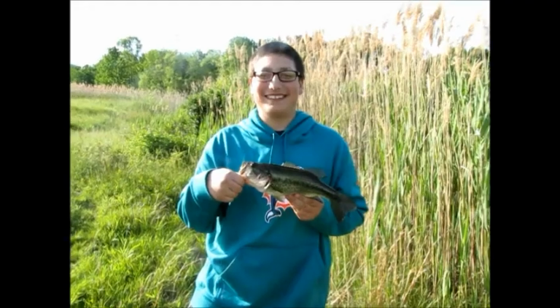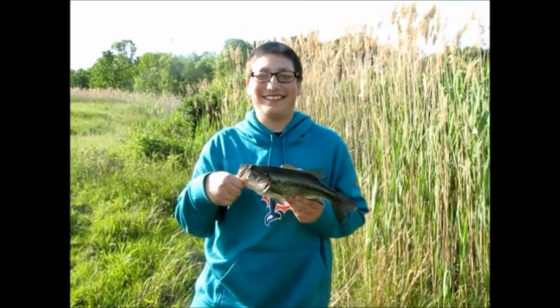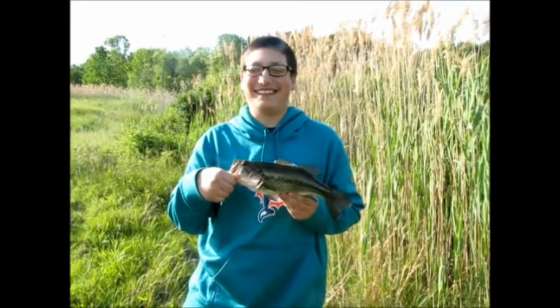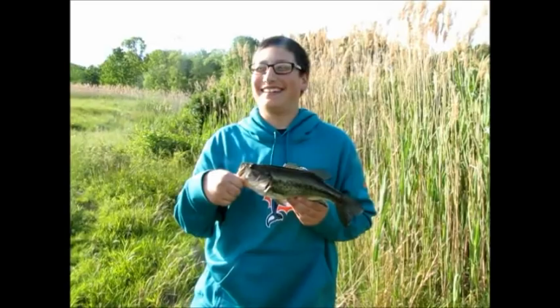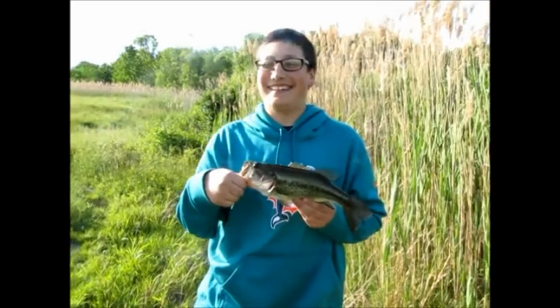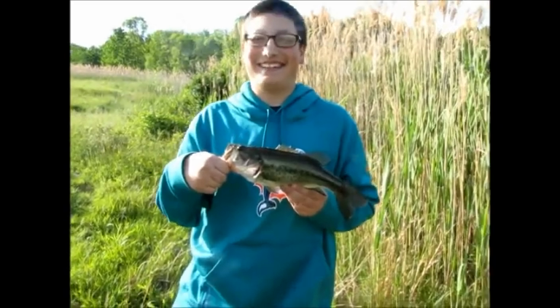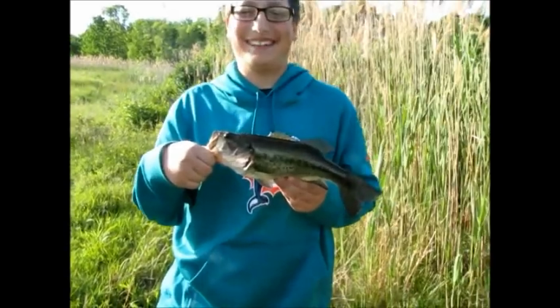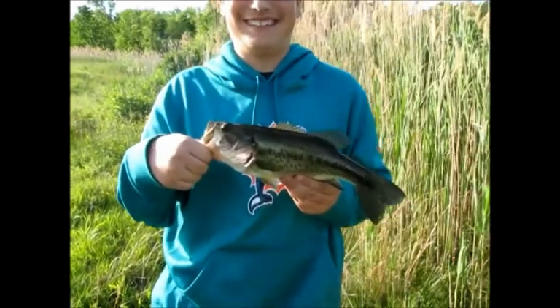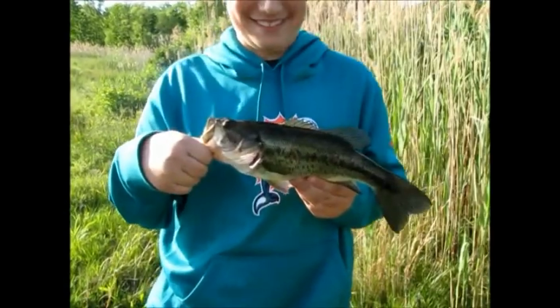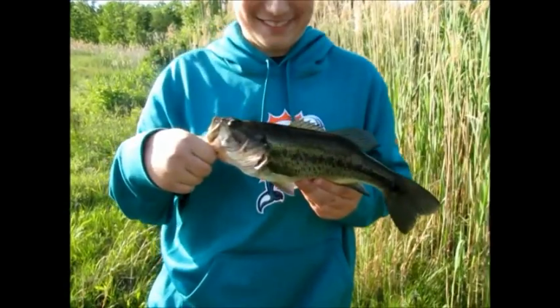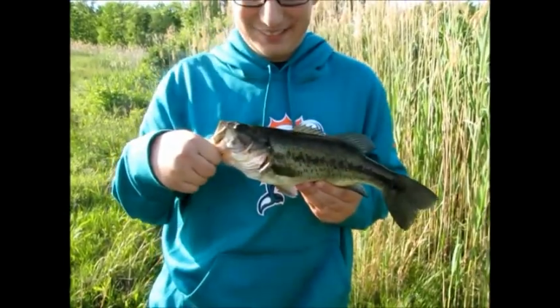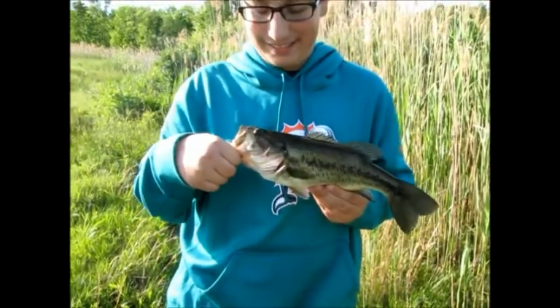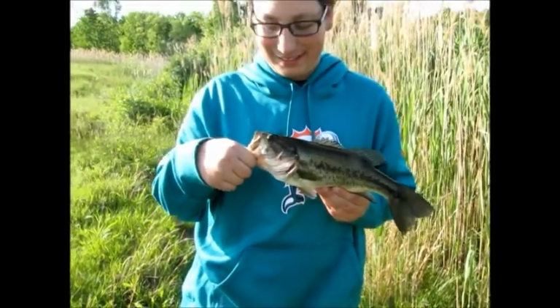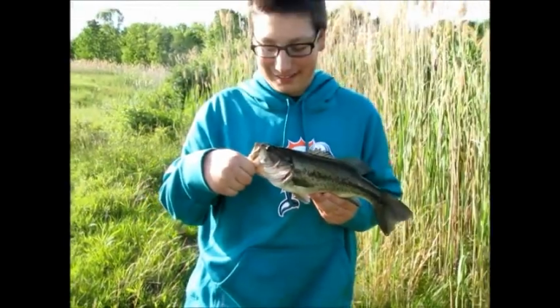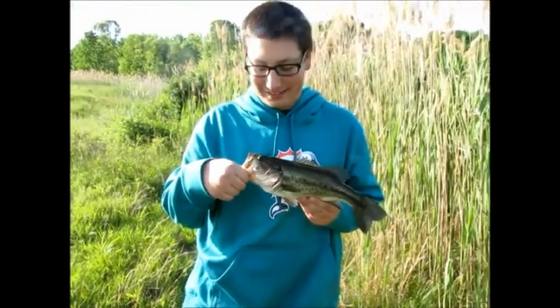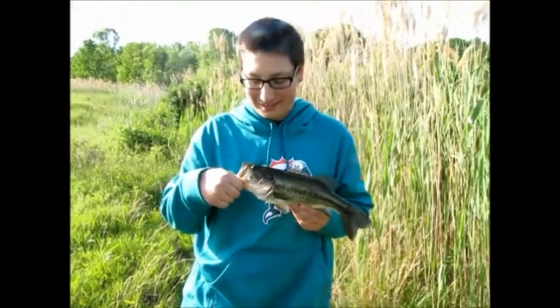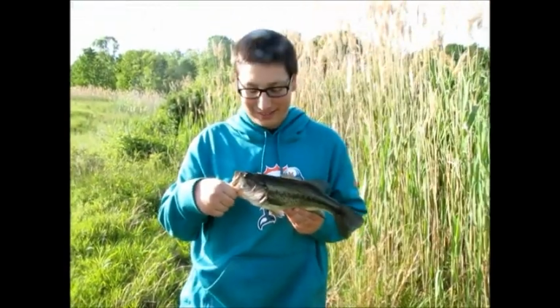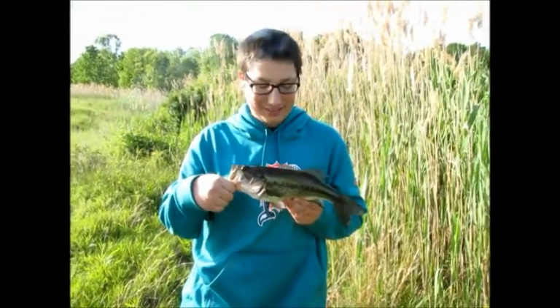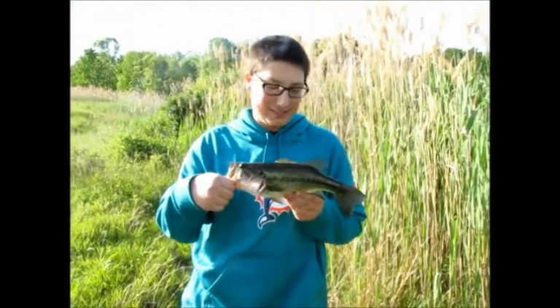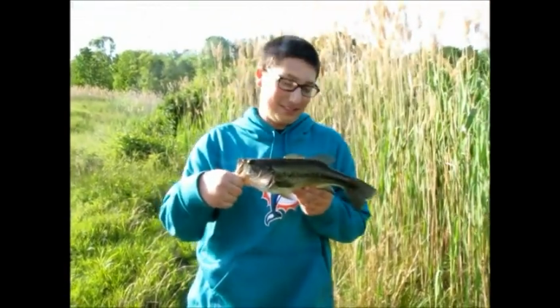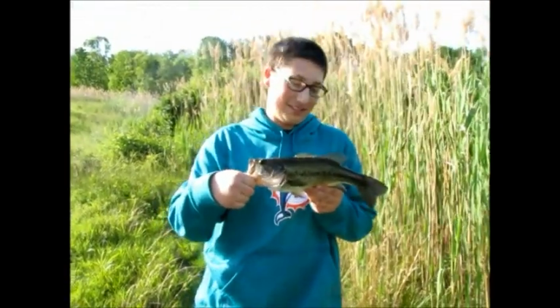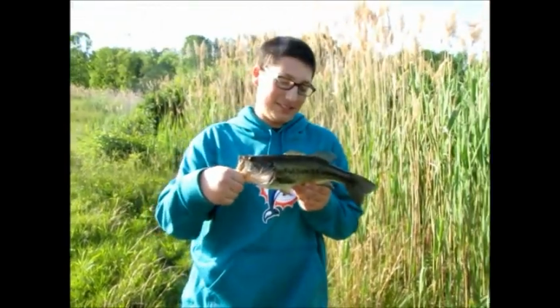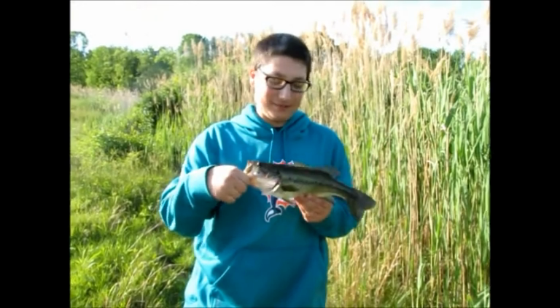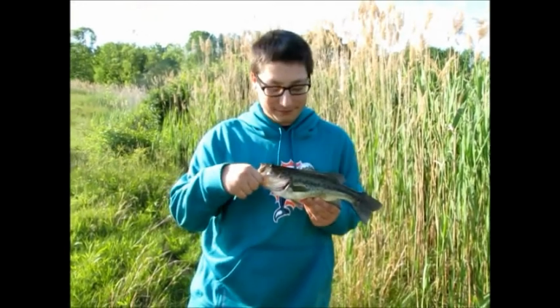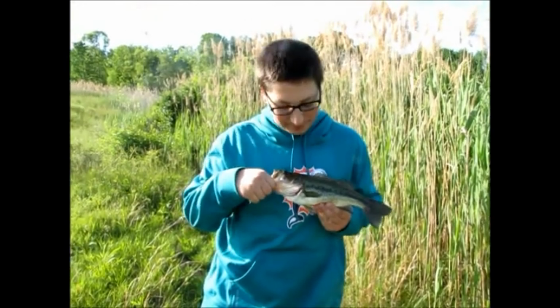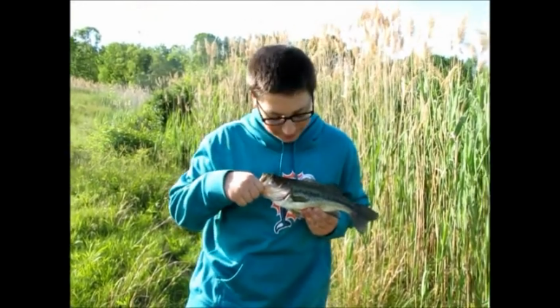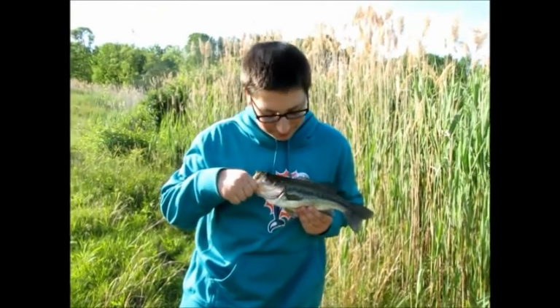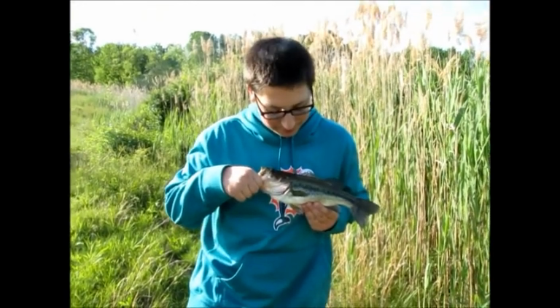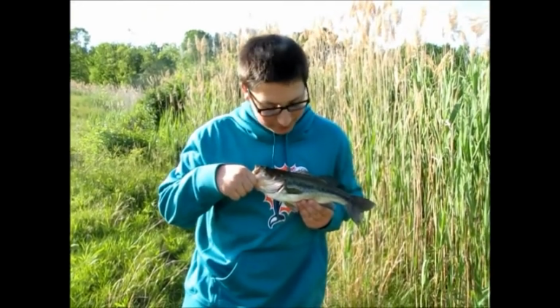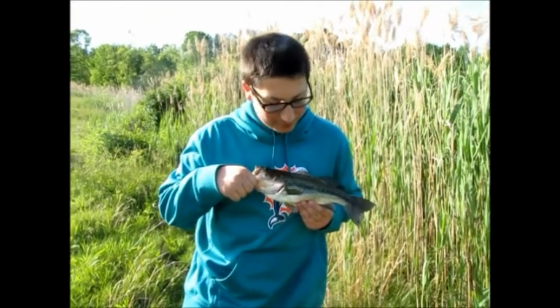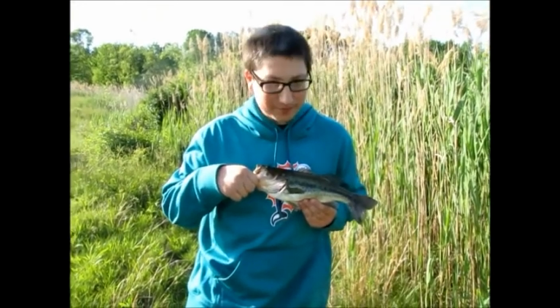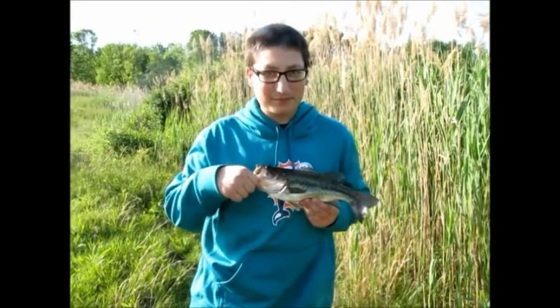Jared just caught this nice bass, probably a two-pounder on a Tequila Sunrise Power Worm, seven inches. I'm going to get a quick picture and then get the release.